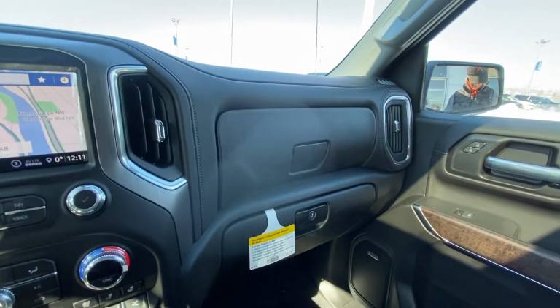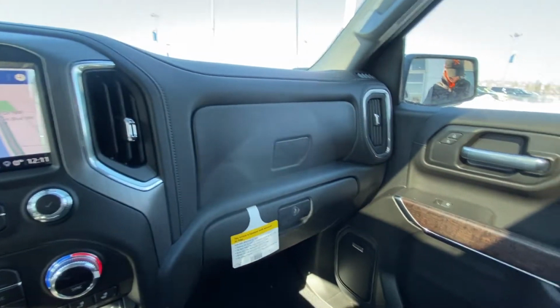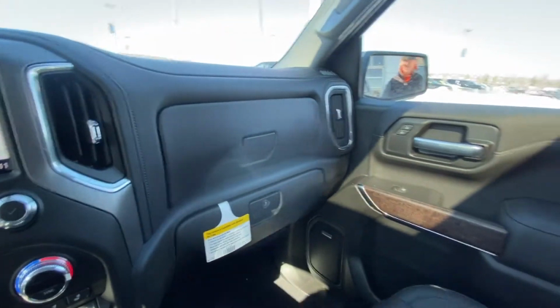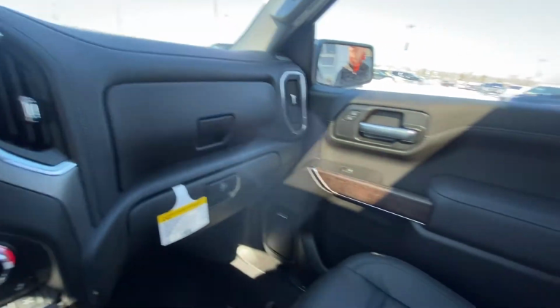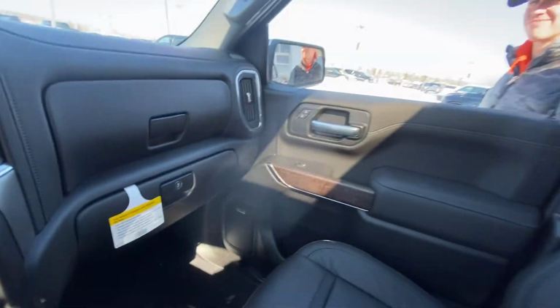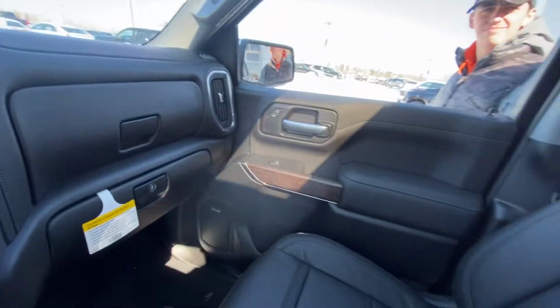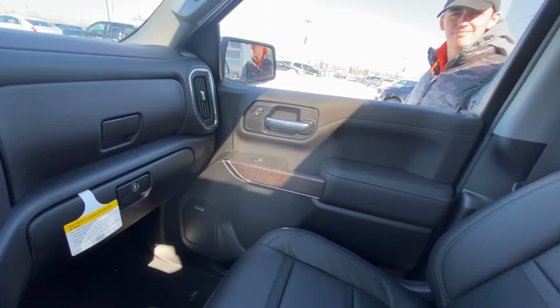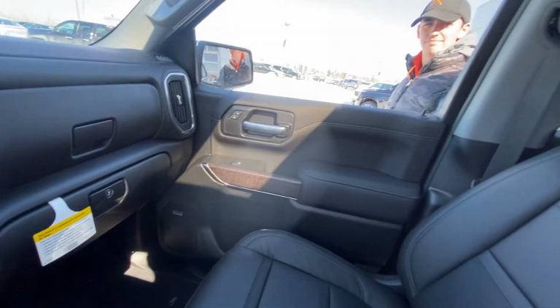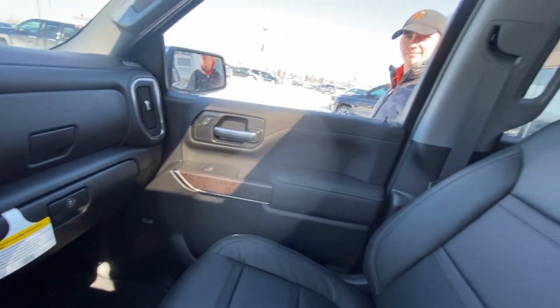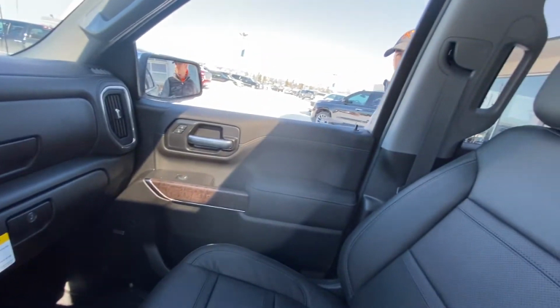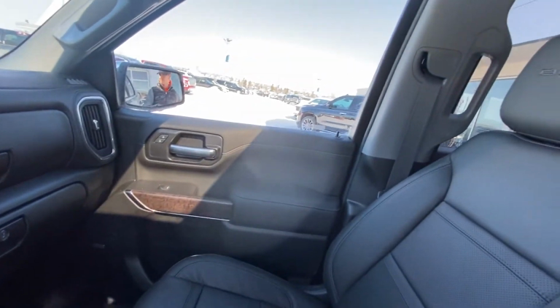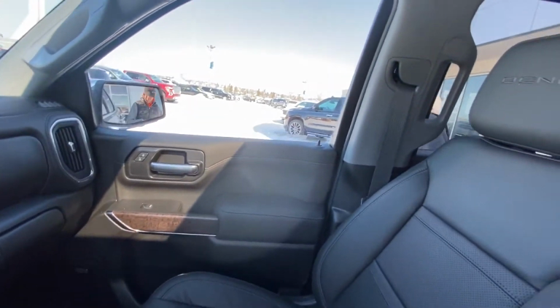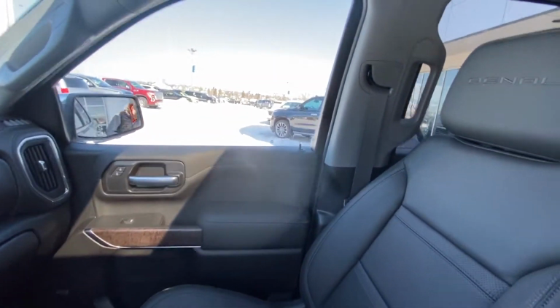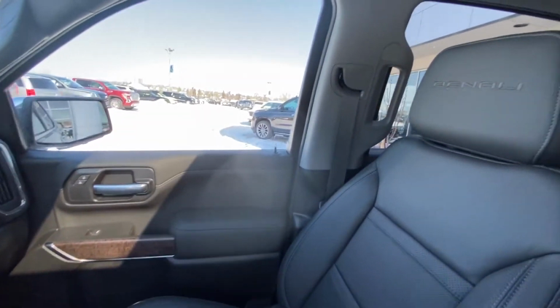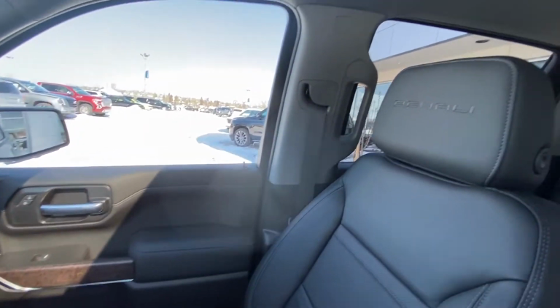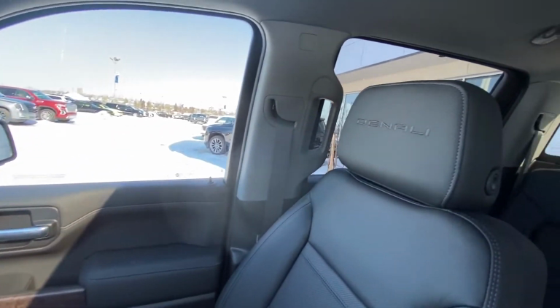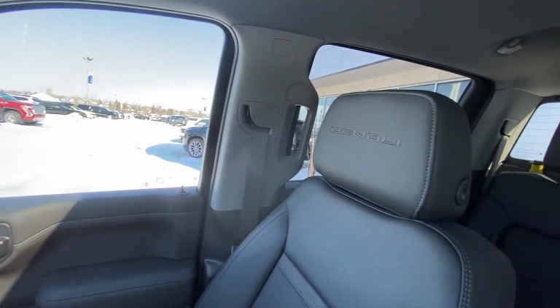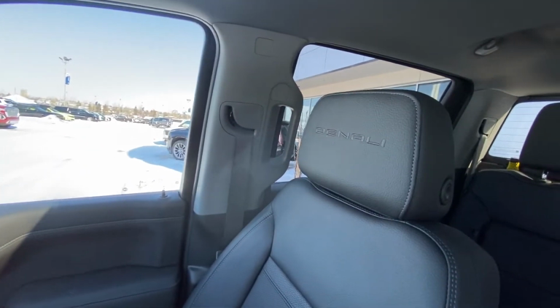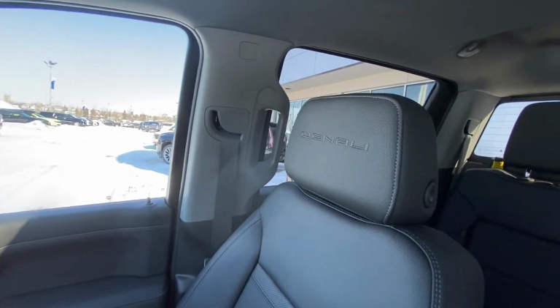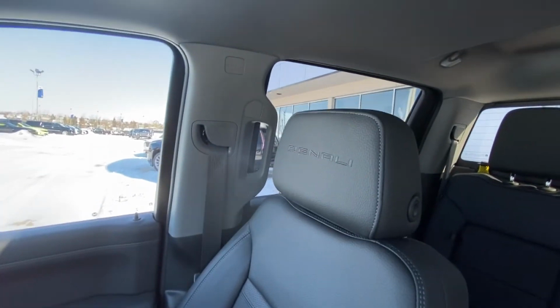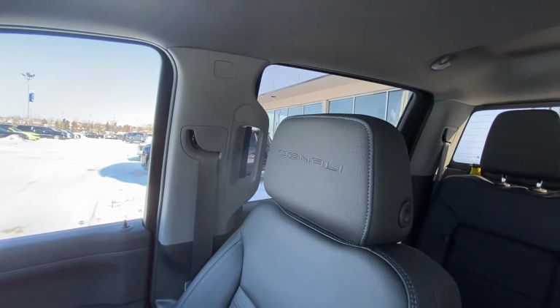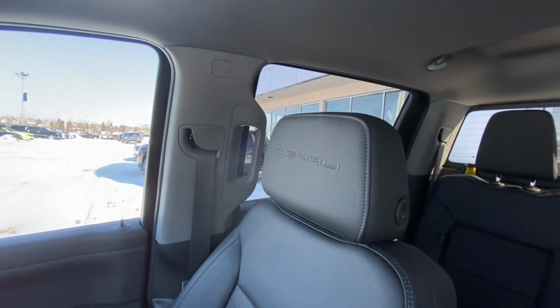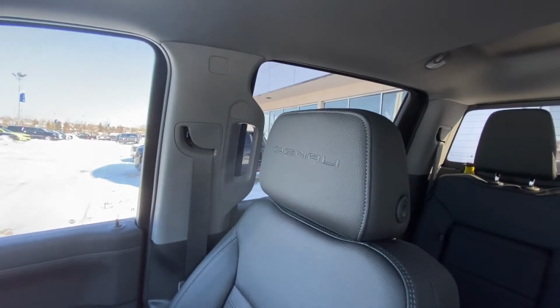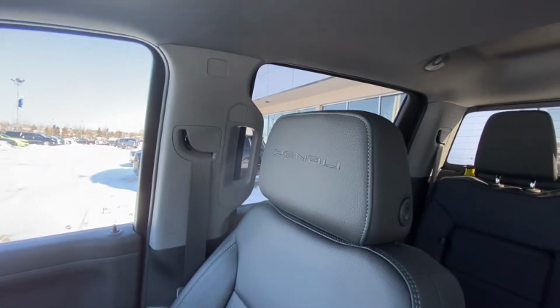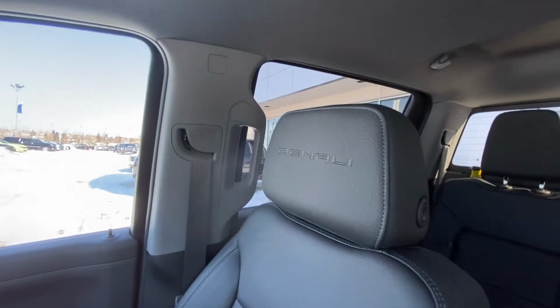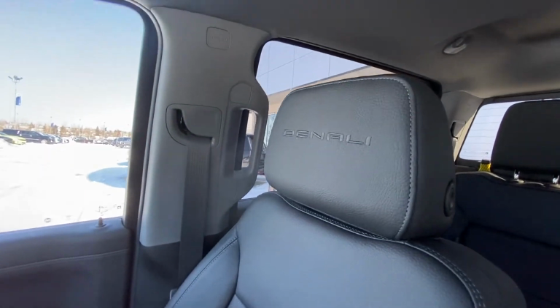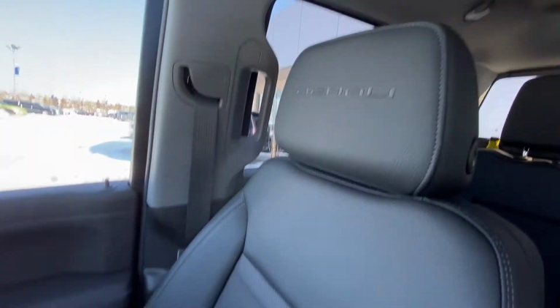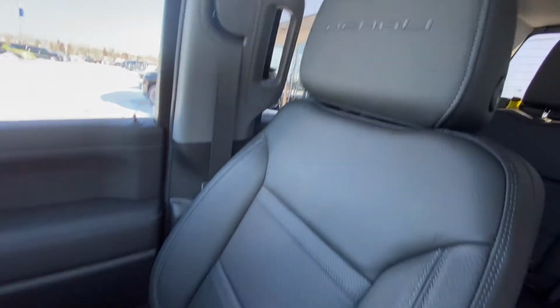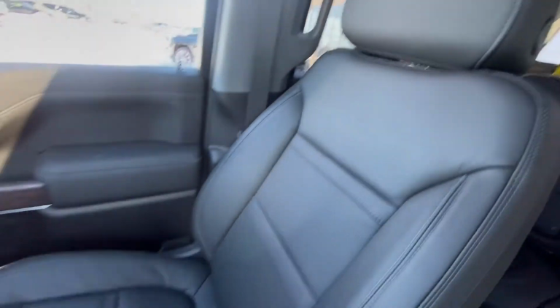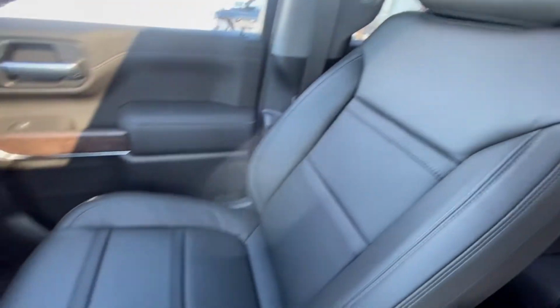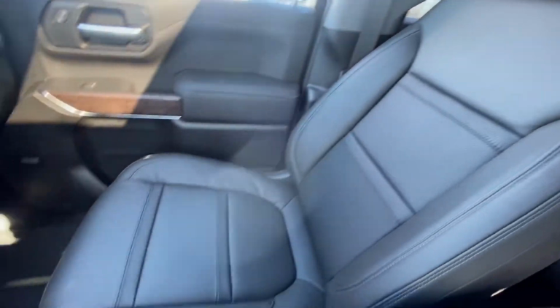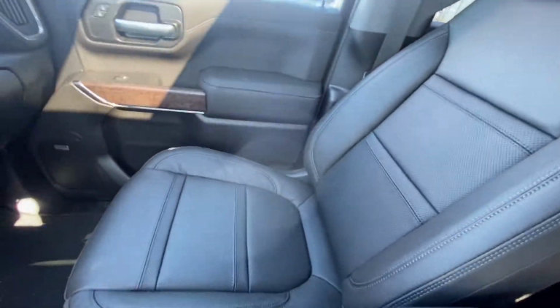We do have the beautiful black interior, heated and ventilated seats, with Denali stitched into the seats there as well.